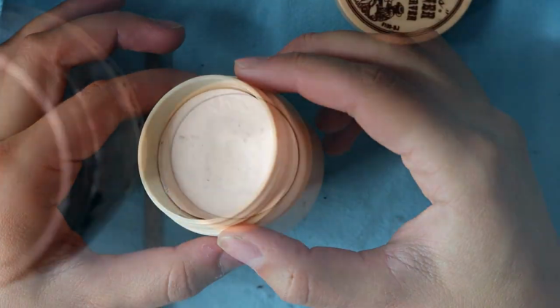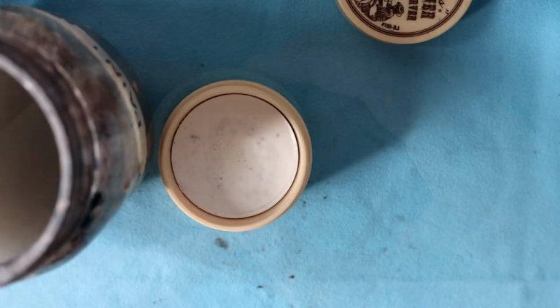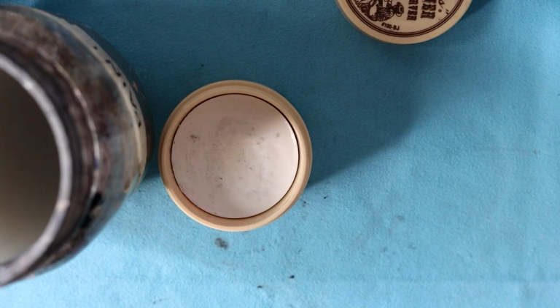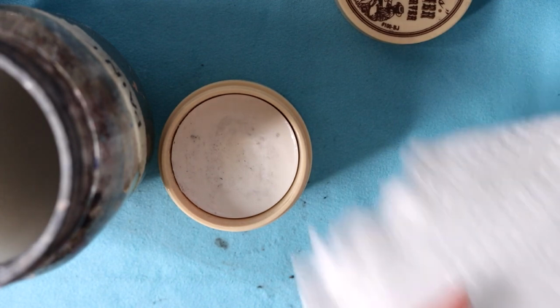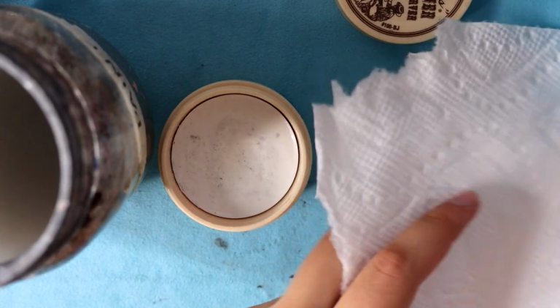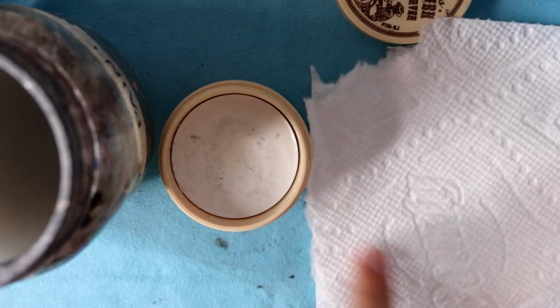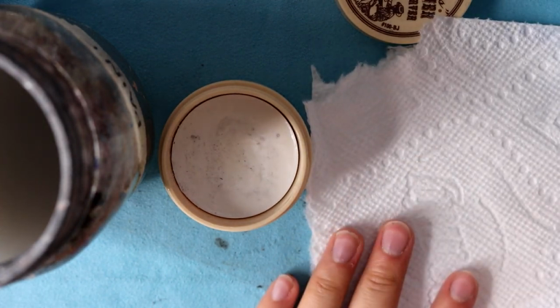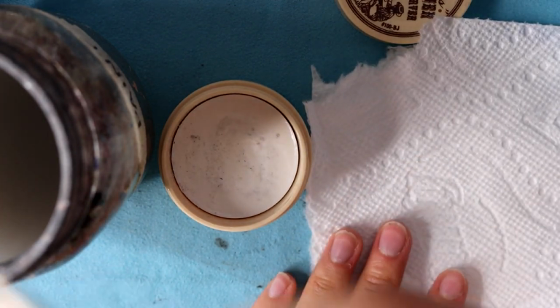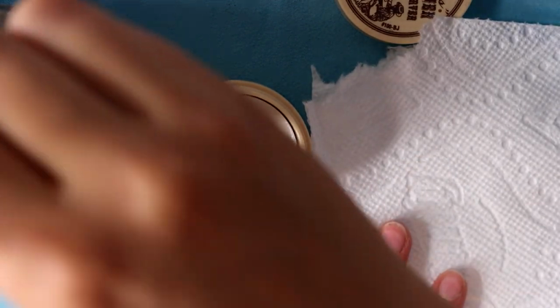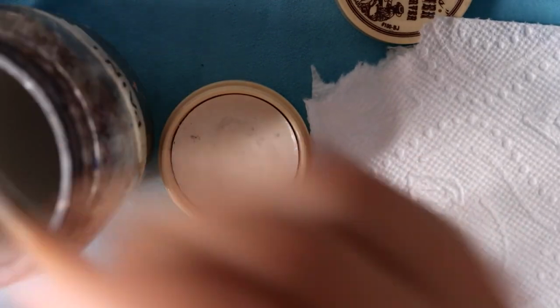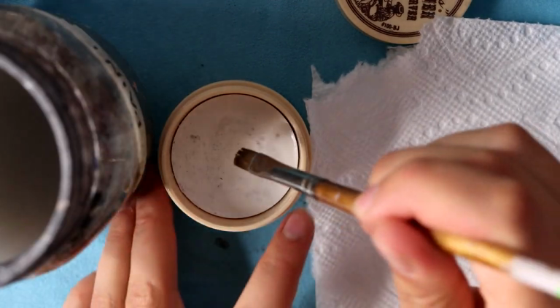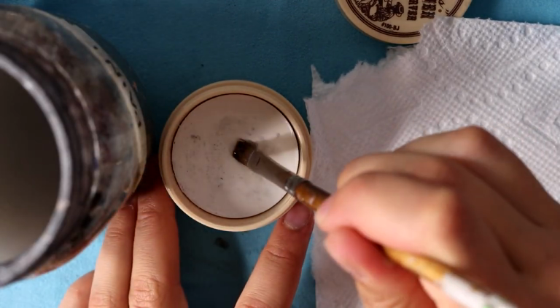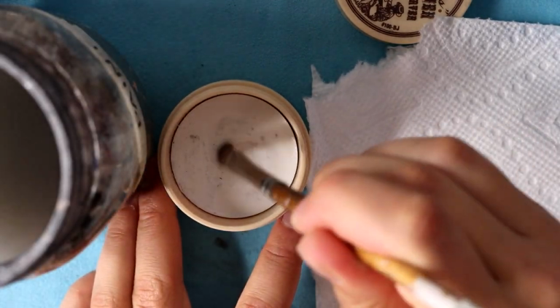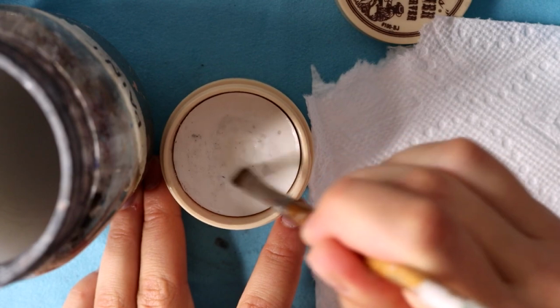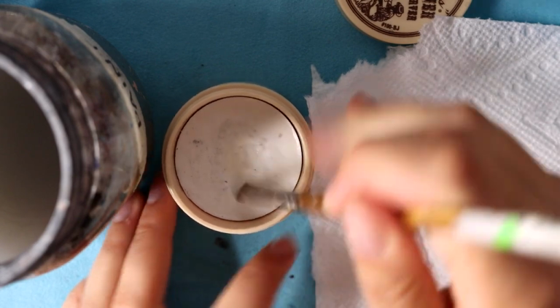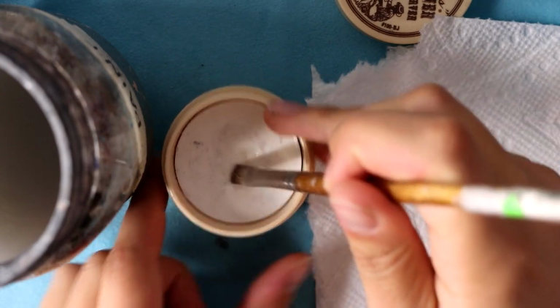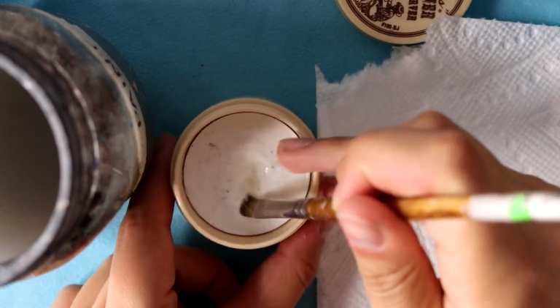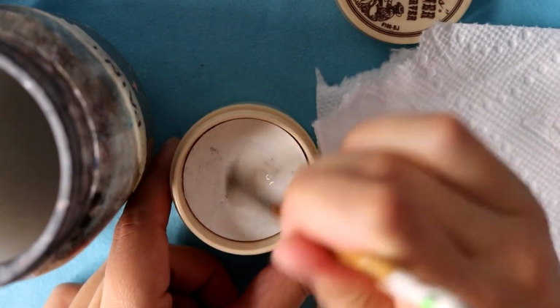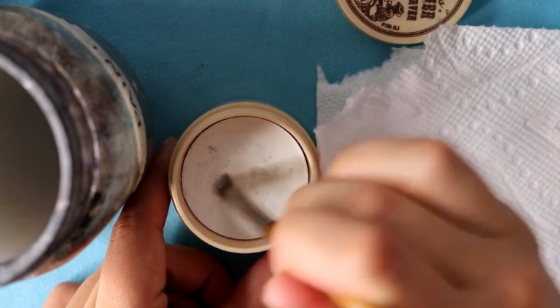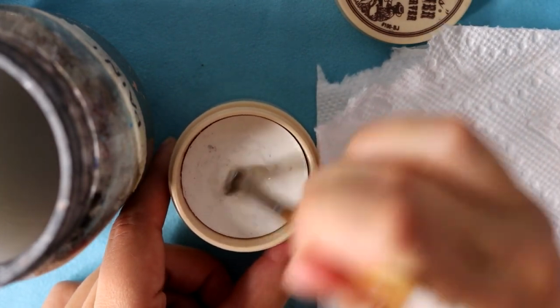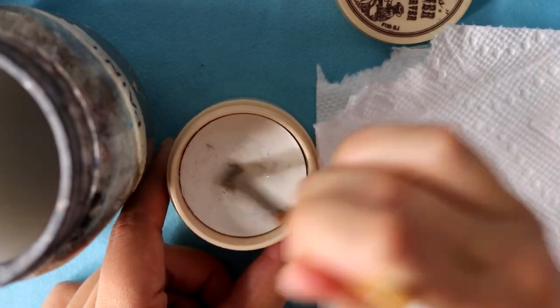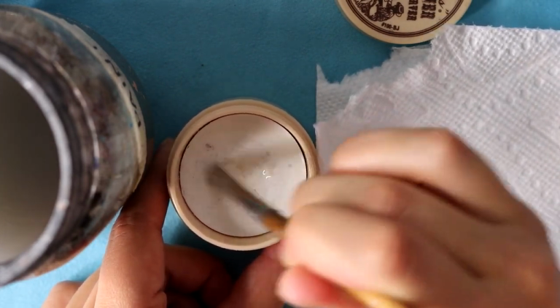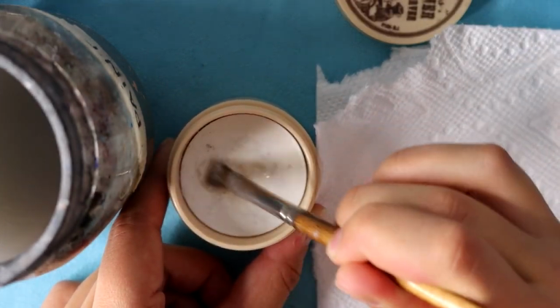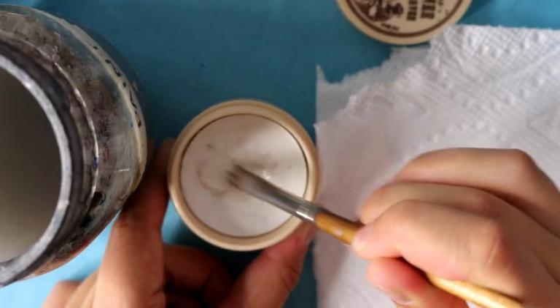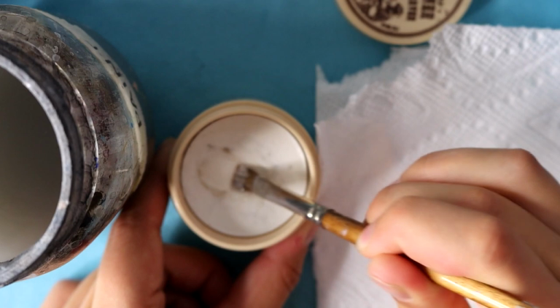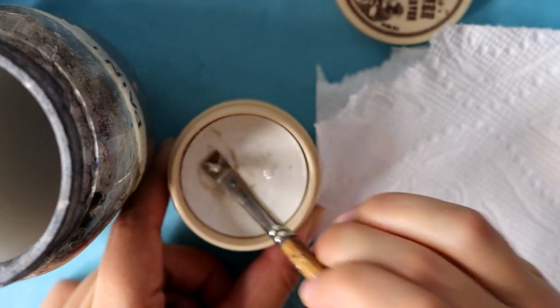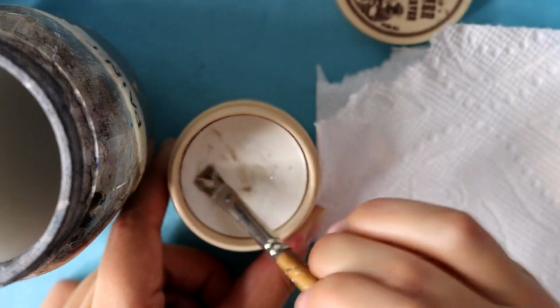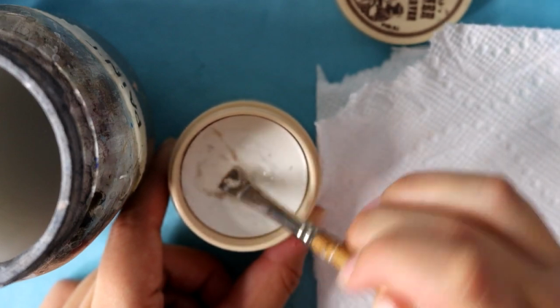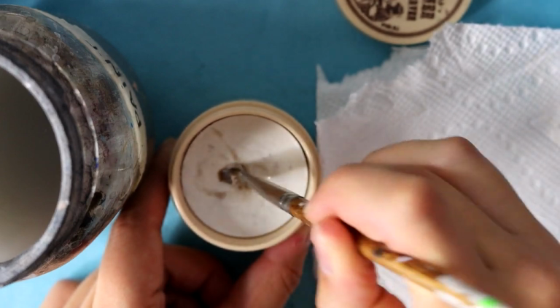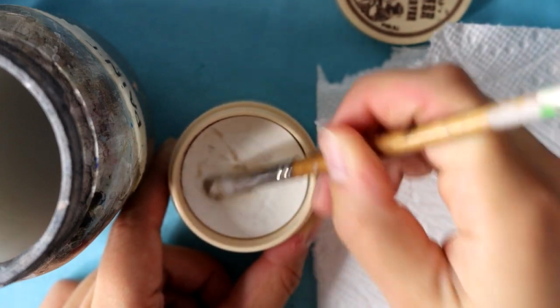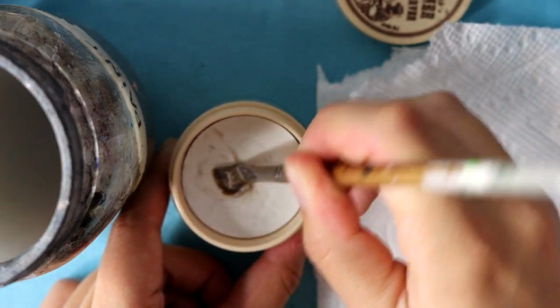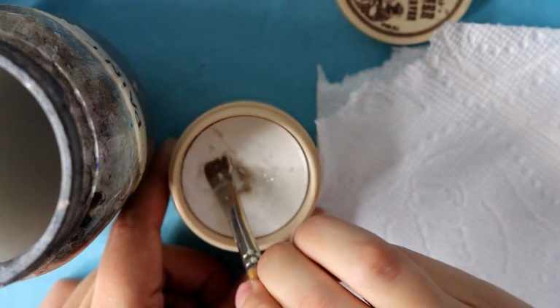I'm just going to show you how to use it. You're going to need some paper towel and some water. You're just going to dab your brush in the water and then scrub into this solution, and you'll kind of just mash that into the bristles the best that you can.